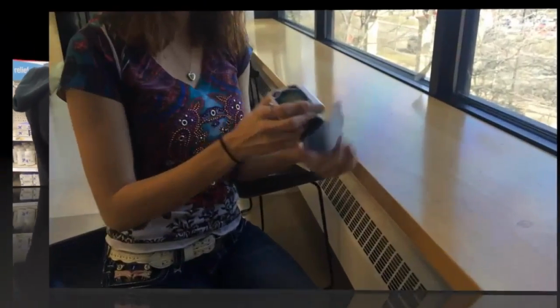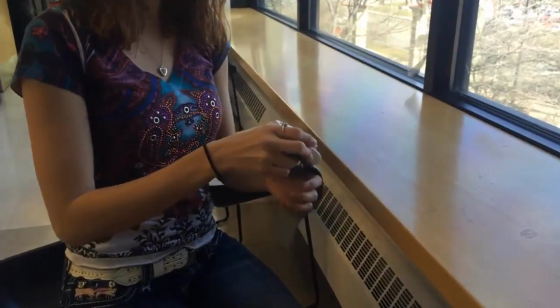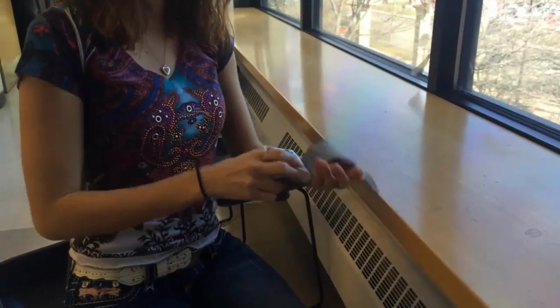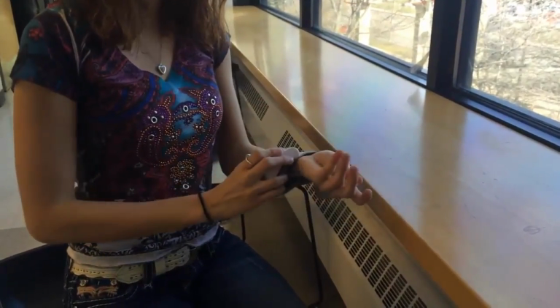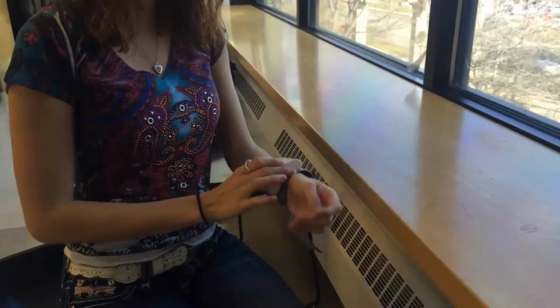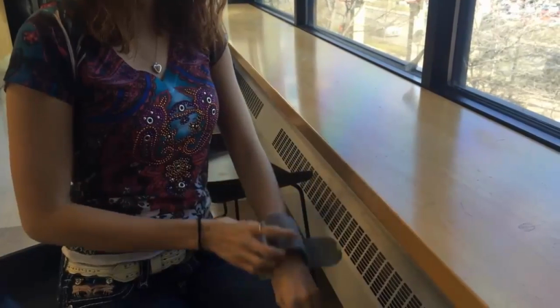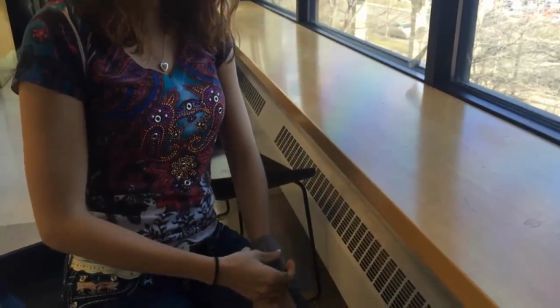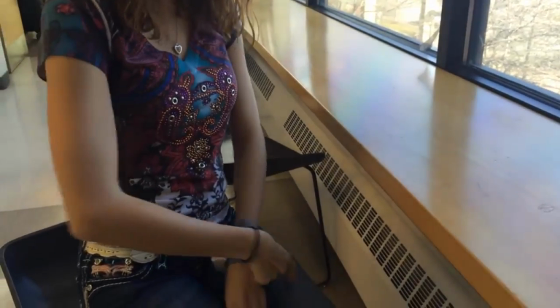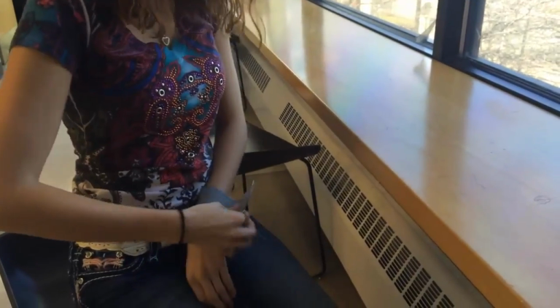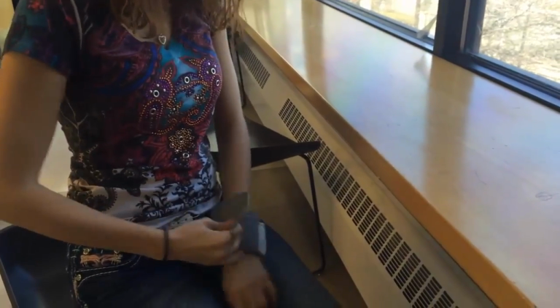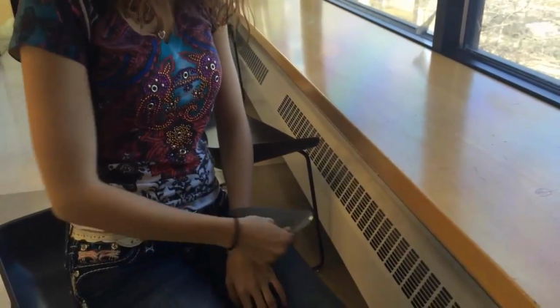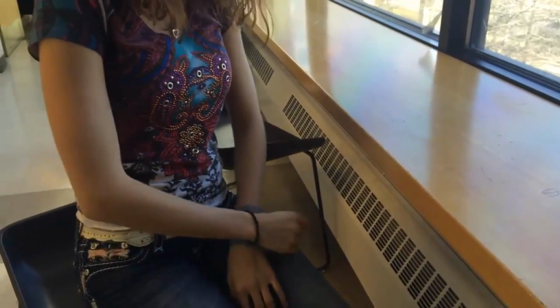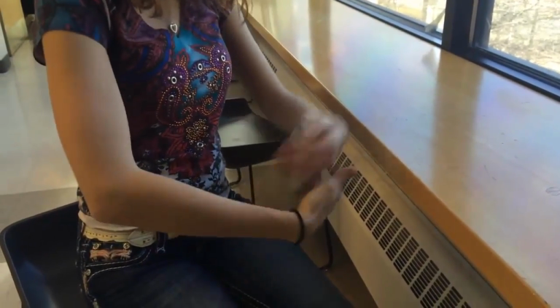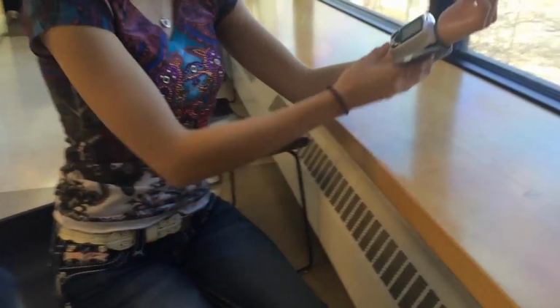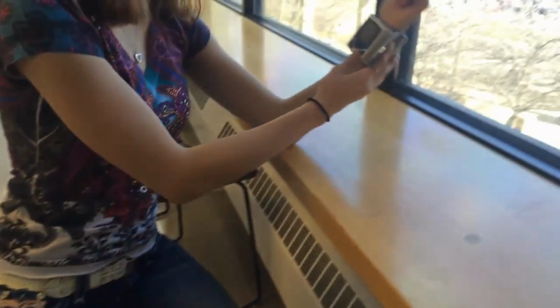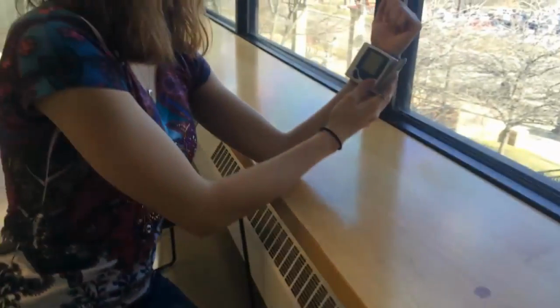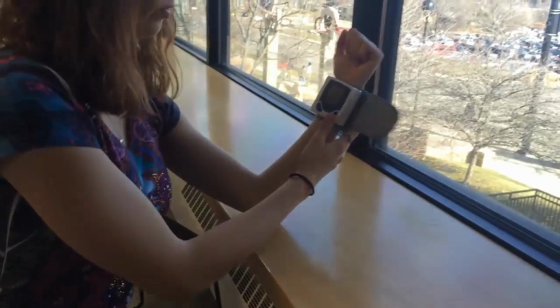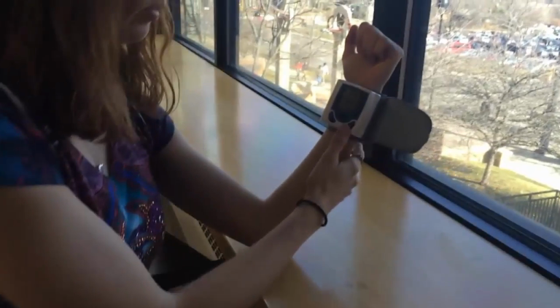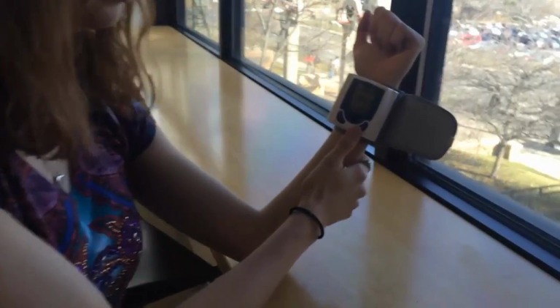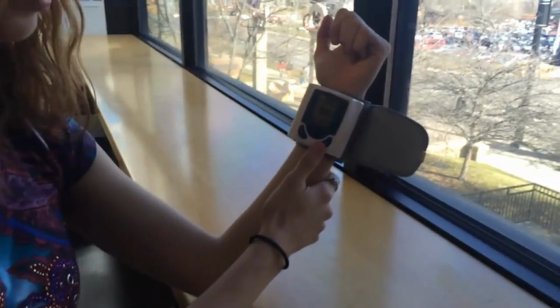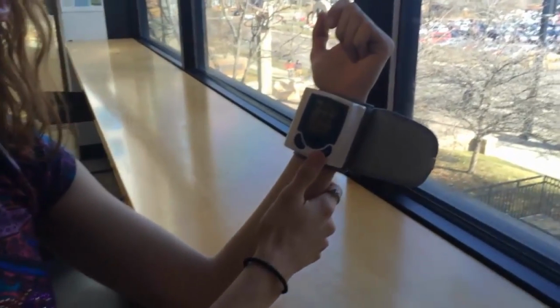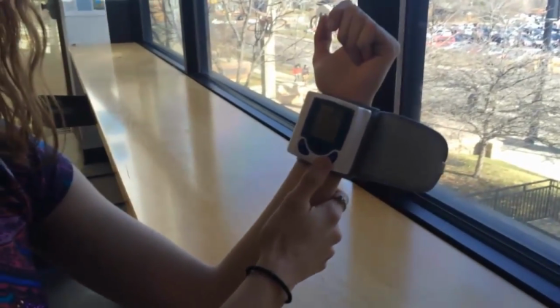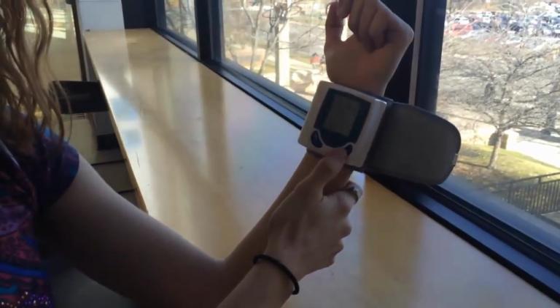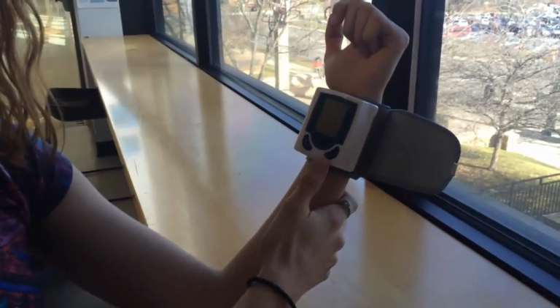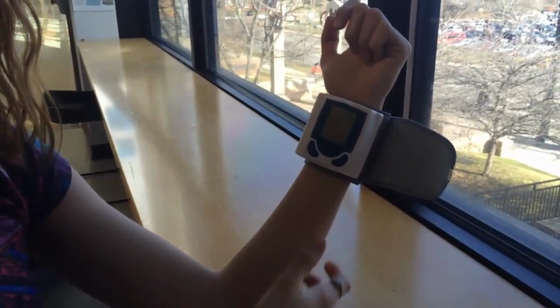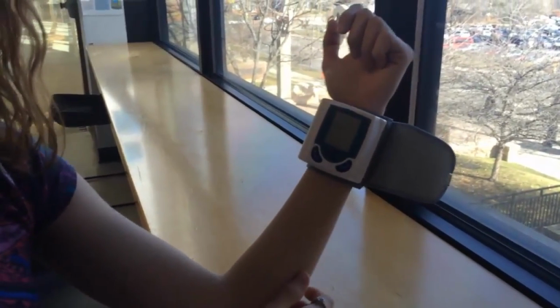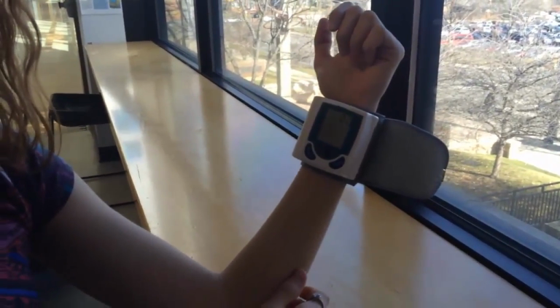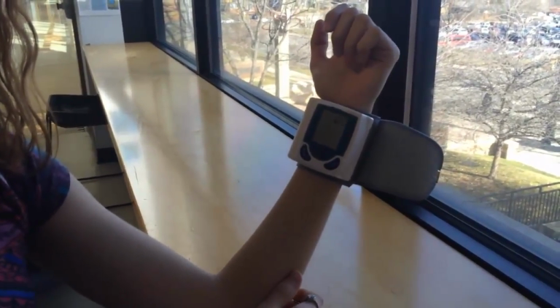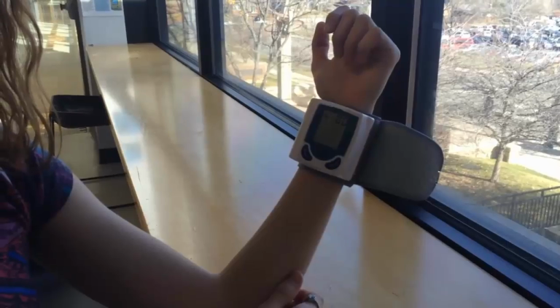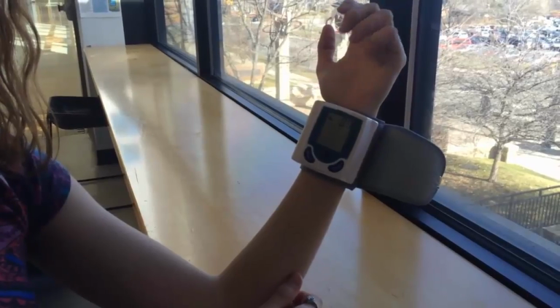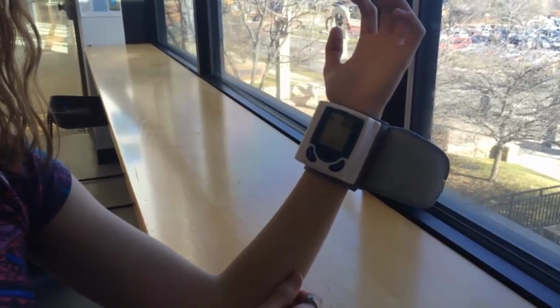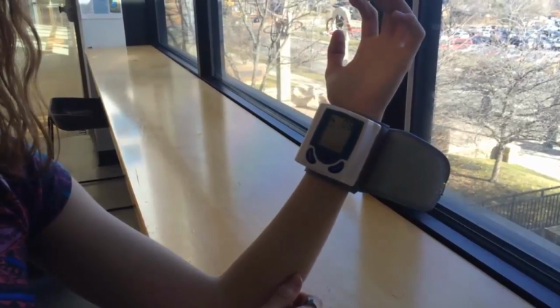A blood pressure monitor works by applying a pressure greater than the pressure in the veins, allowing the monitor to measure blood pressure. It is important that blood pressure is taken at heart level to get accurate readings.